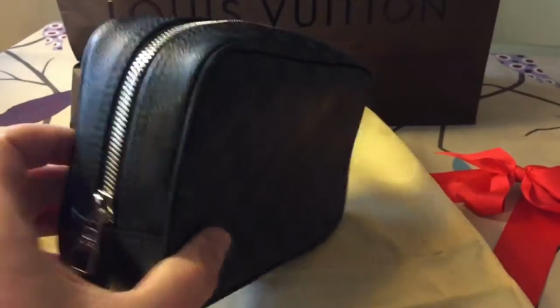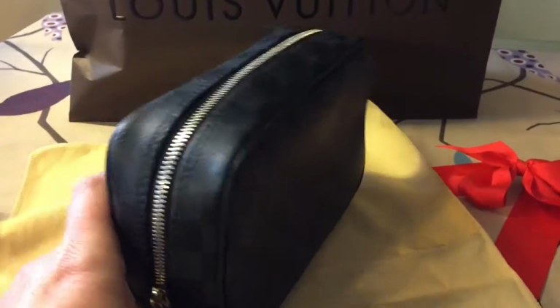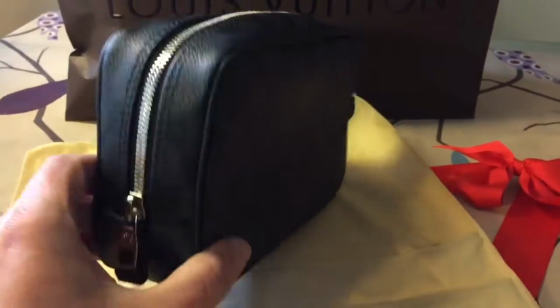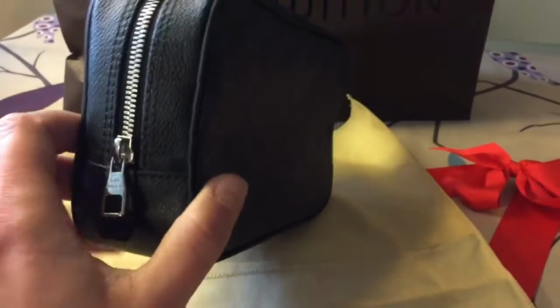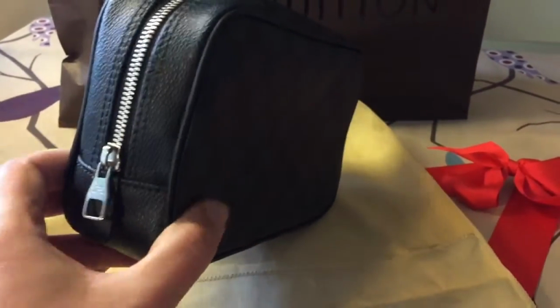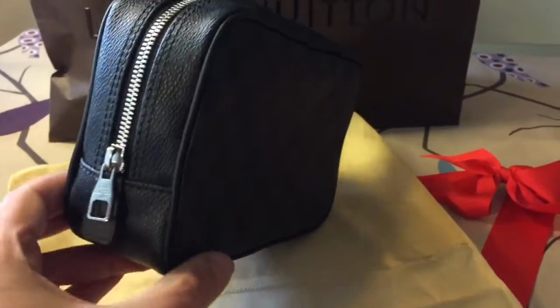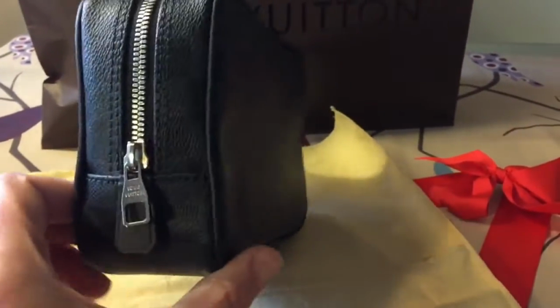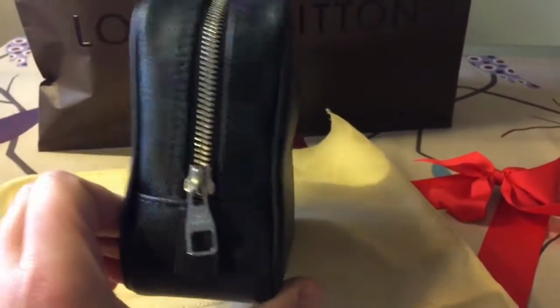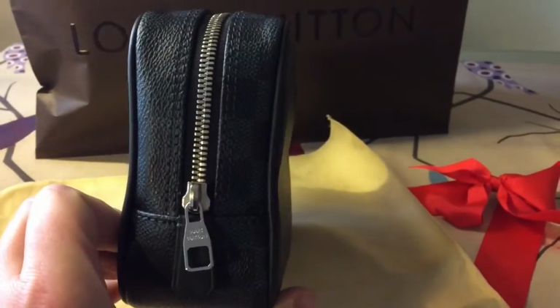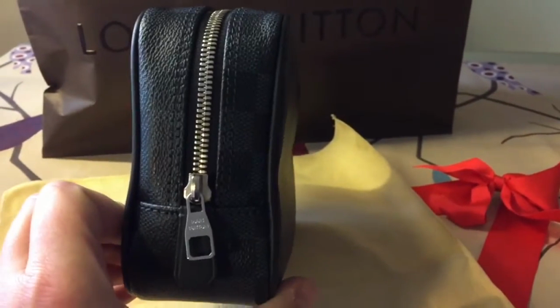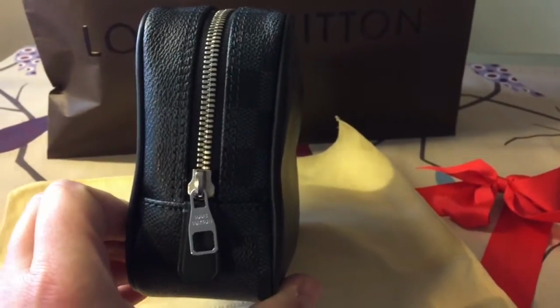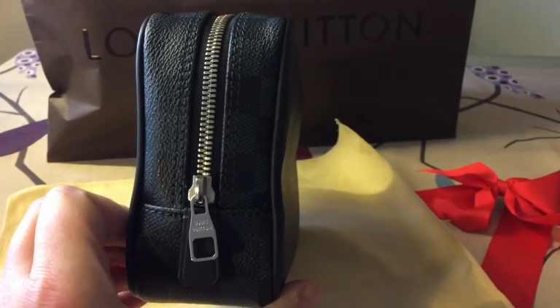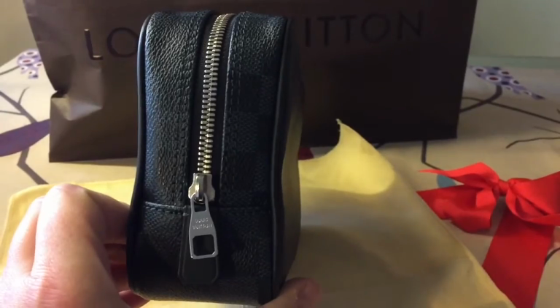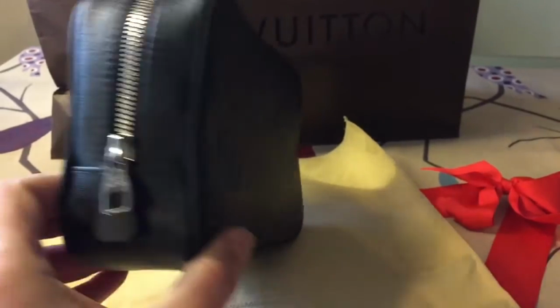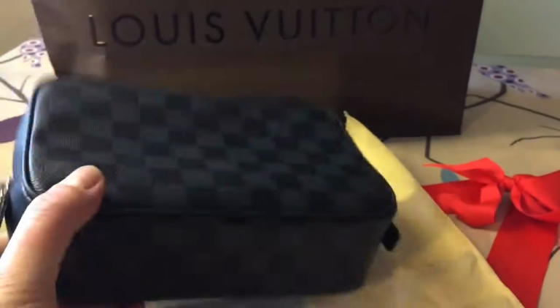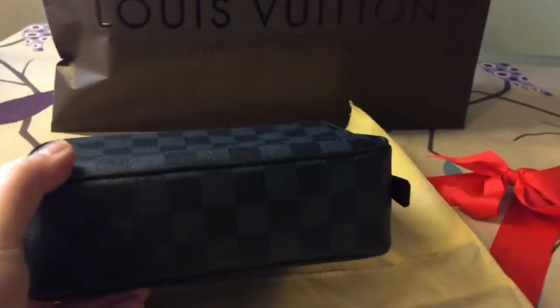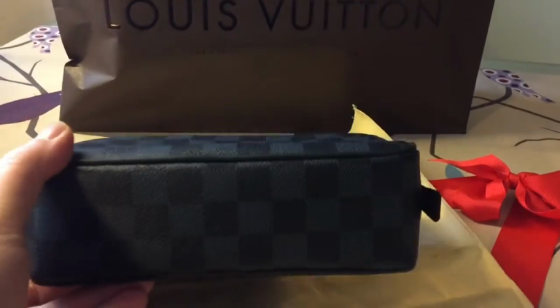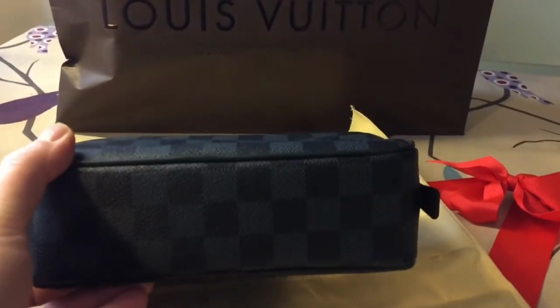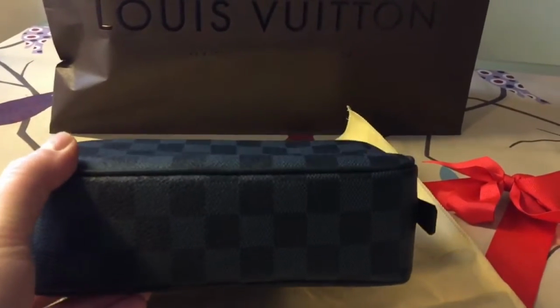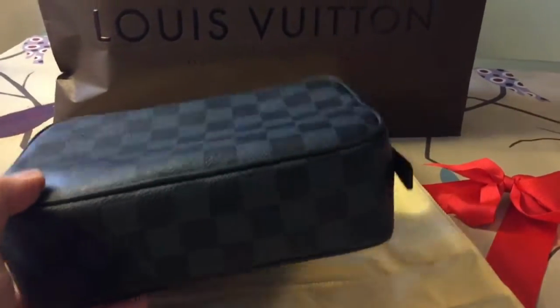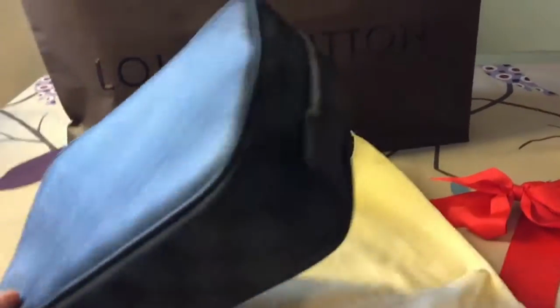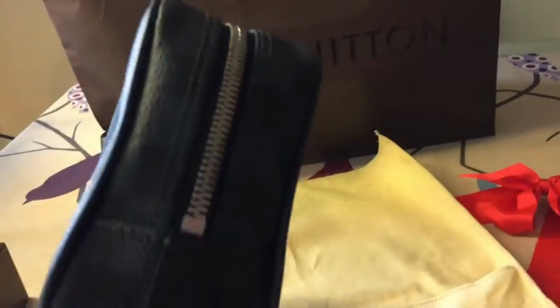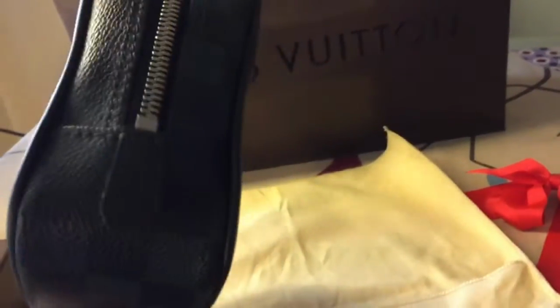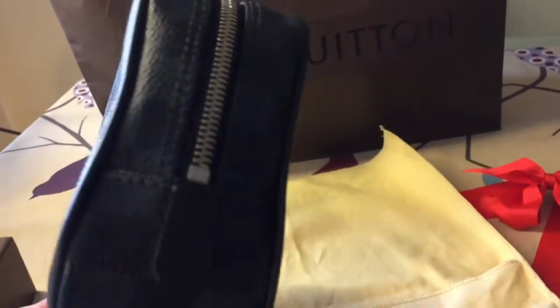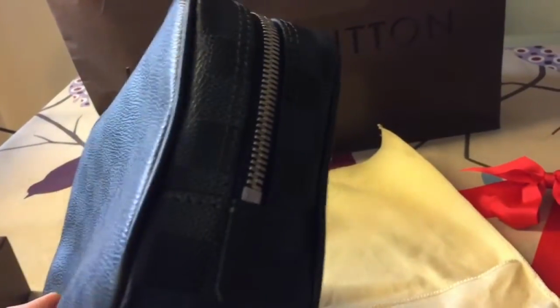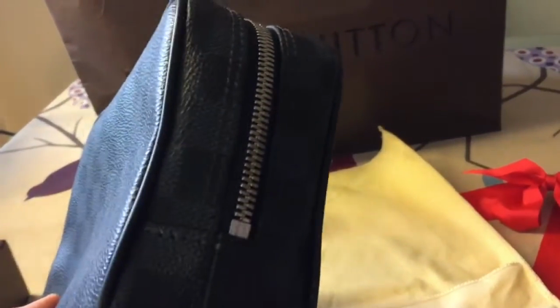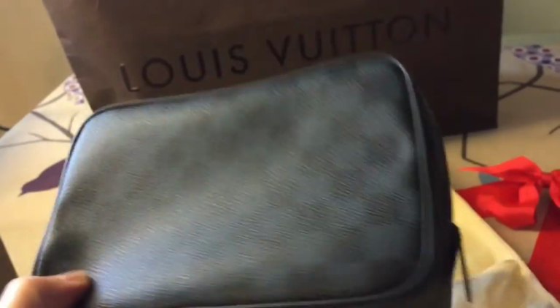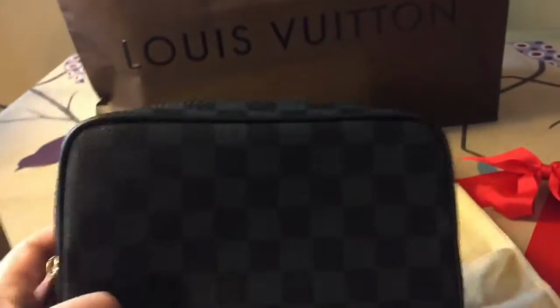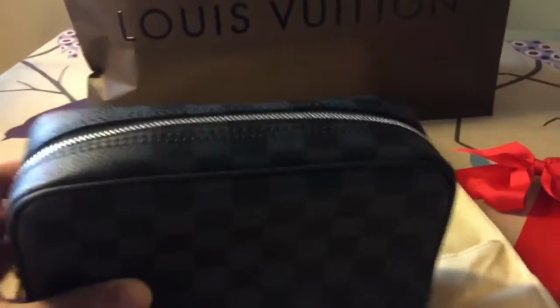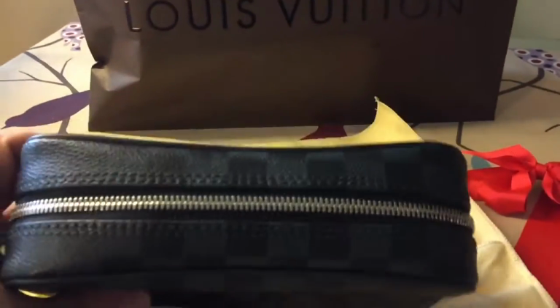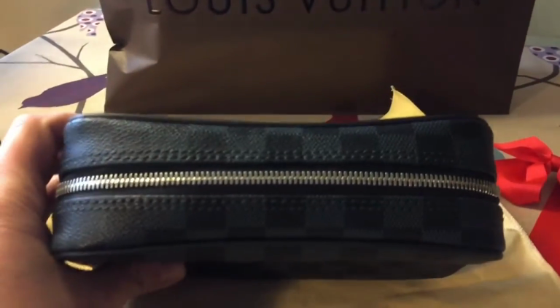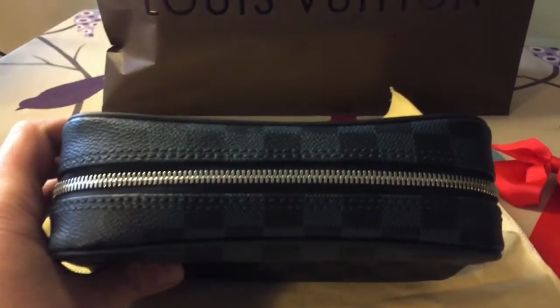Let me show you the pouch from the sides. It looks like this — this is the bottom, this is the other side, and this is the top.